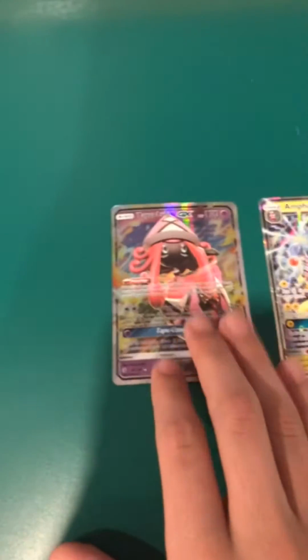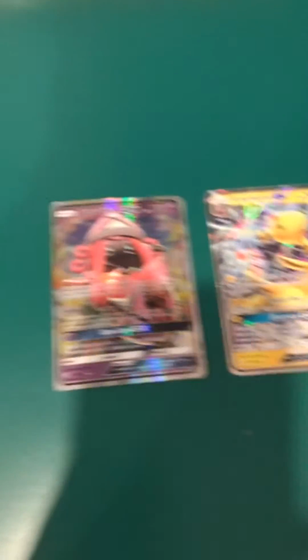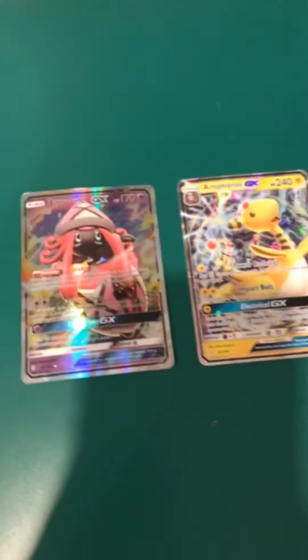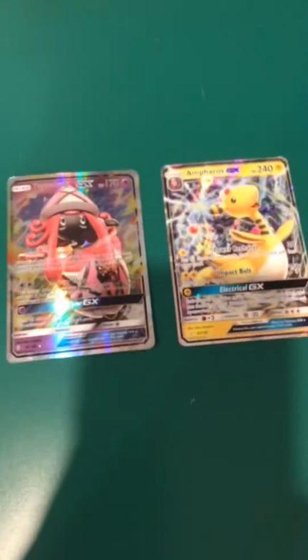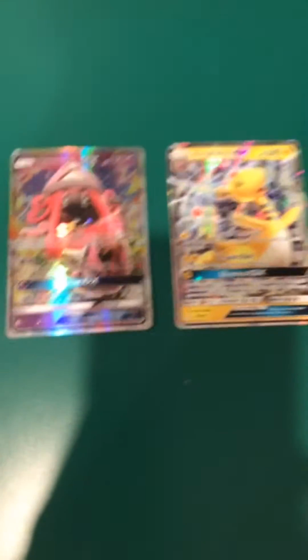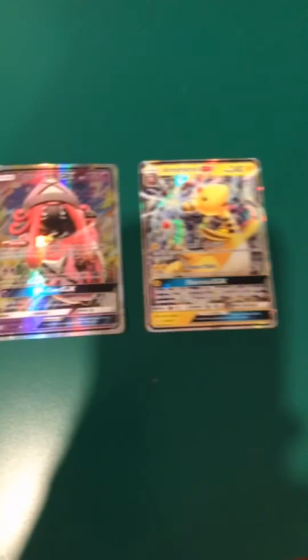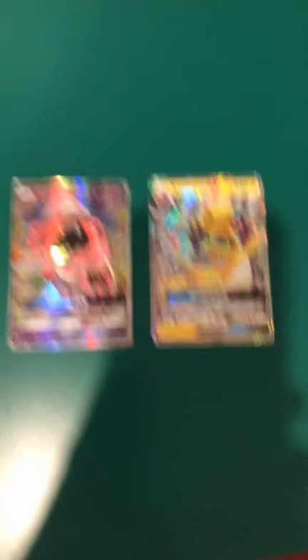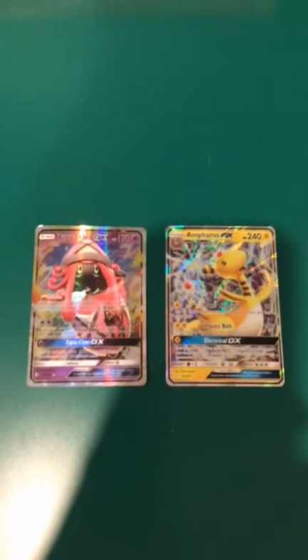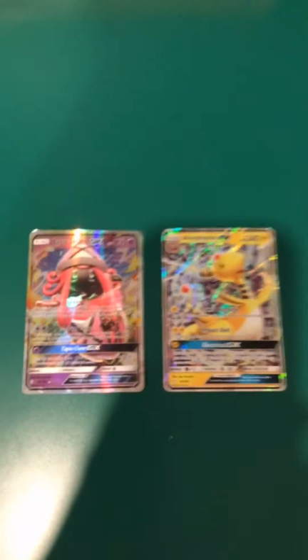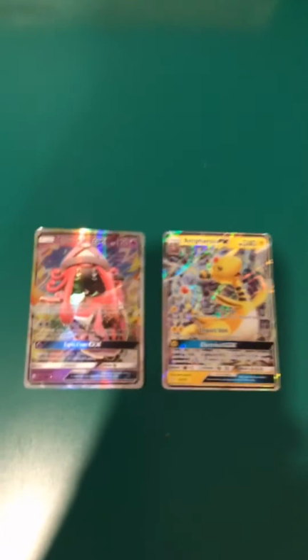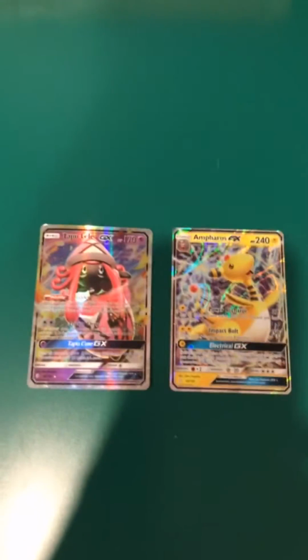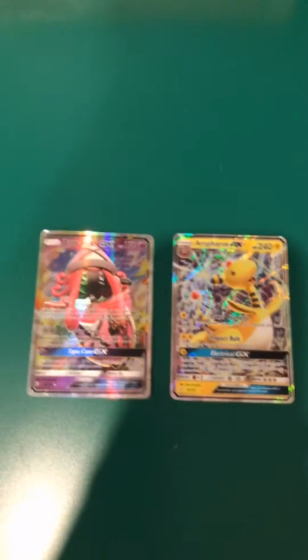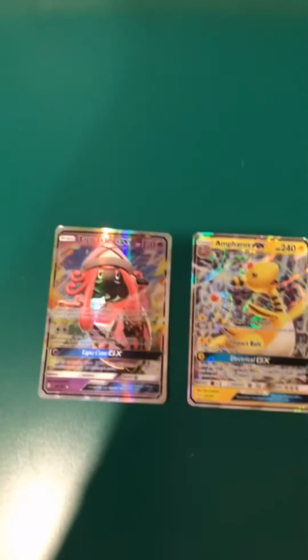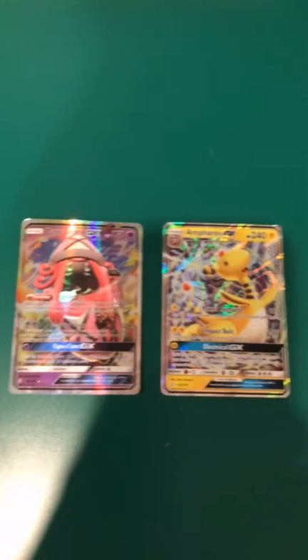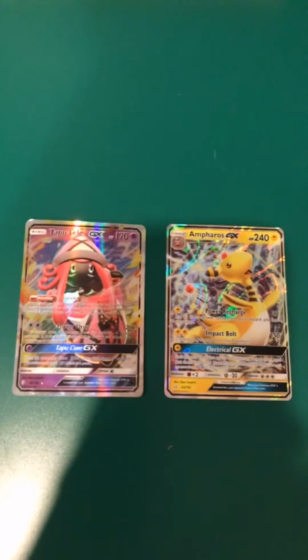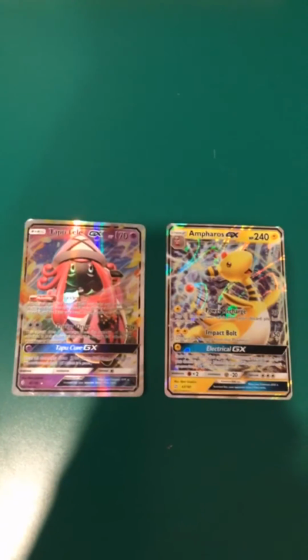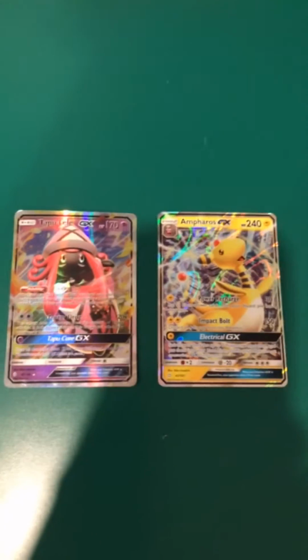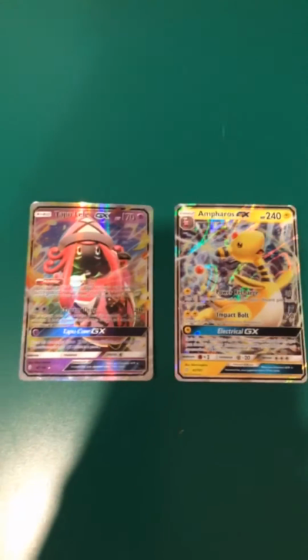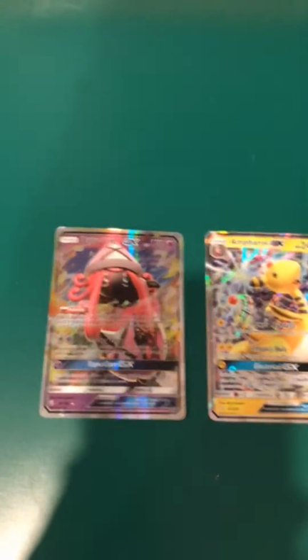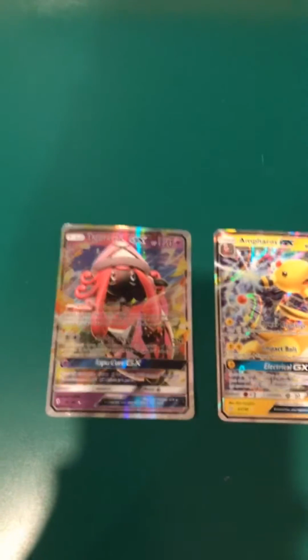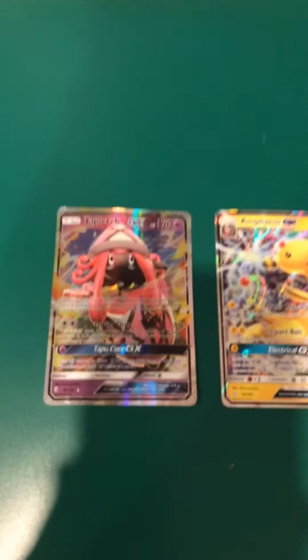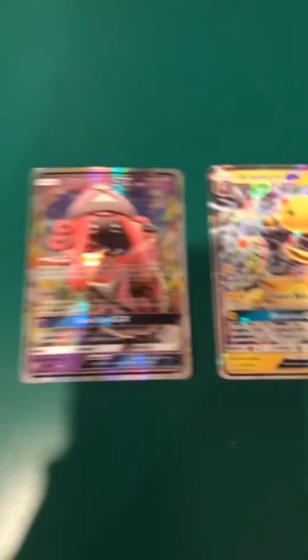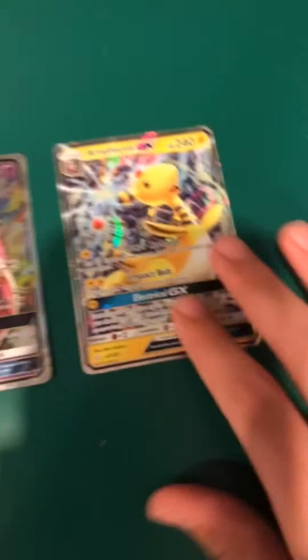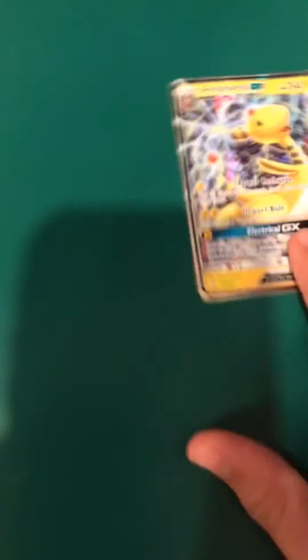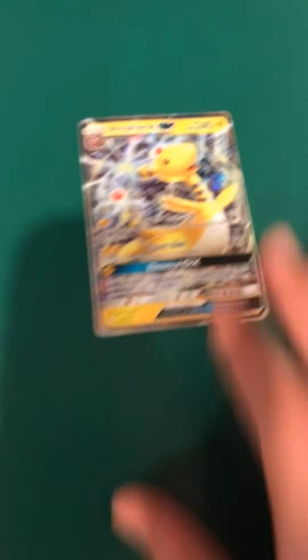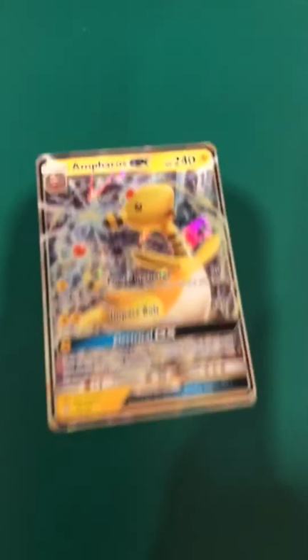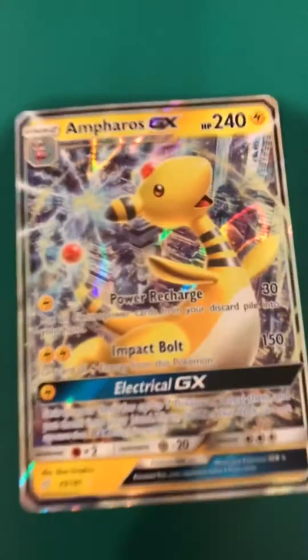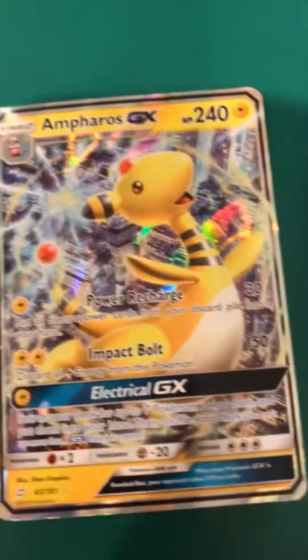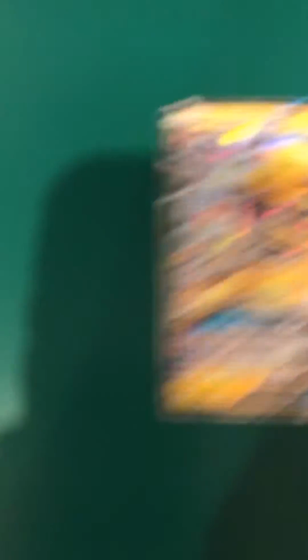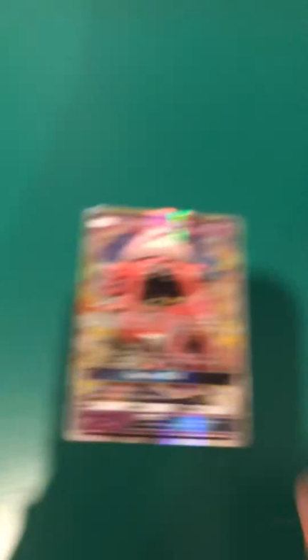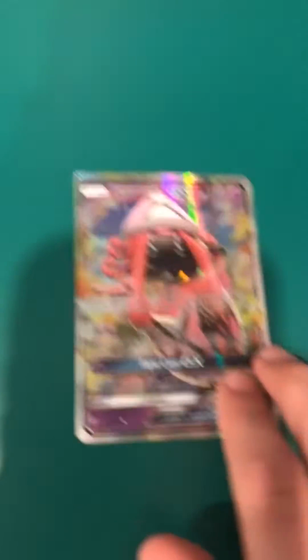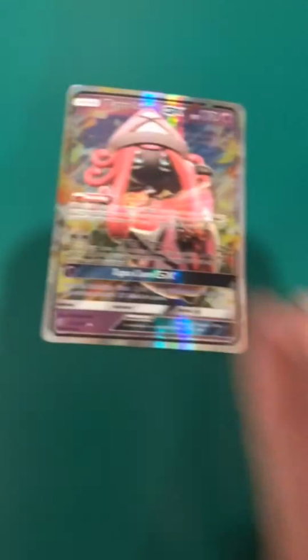What I want you to do is get which Pokemon card is real and which one is fake. This Pokemon card is the real one and this is the fake one.